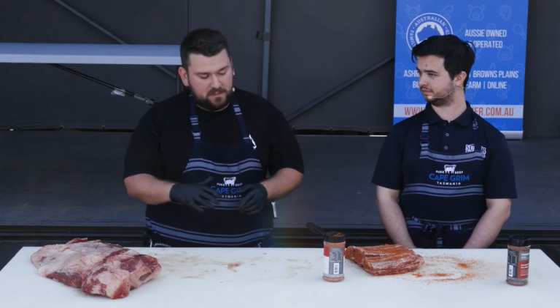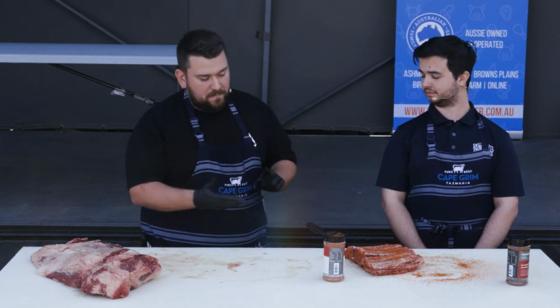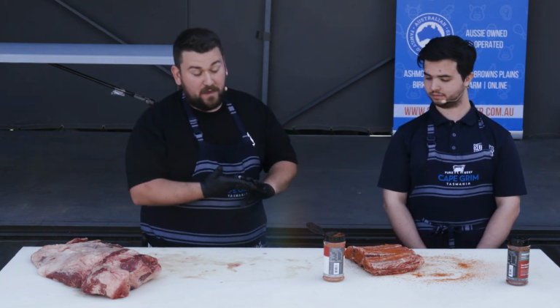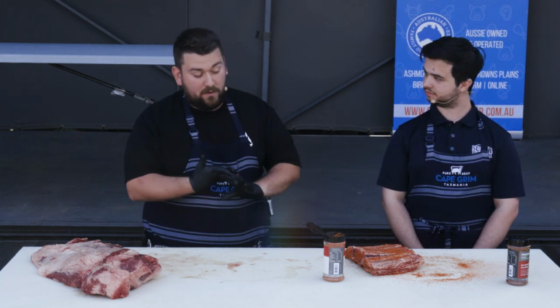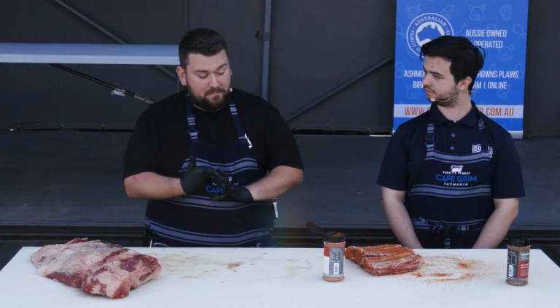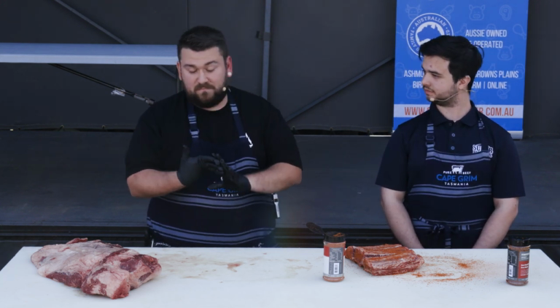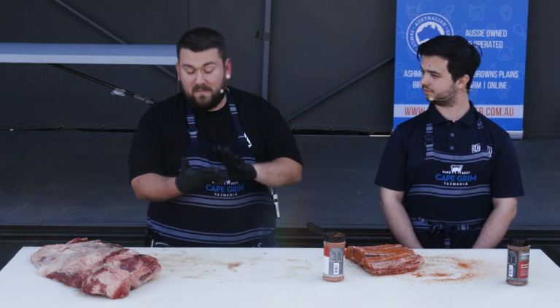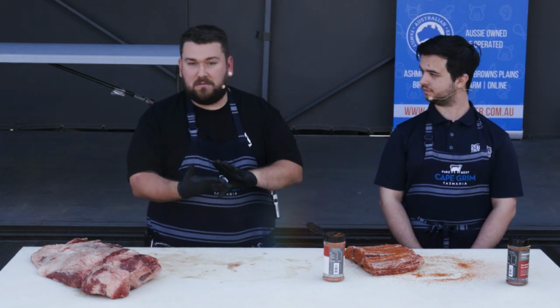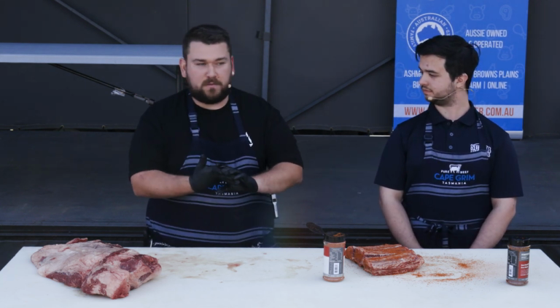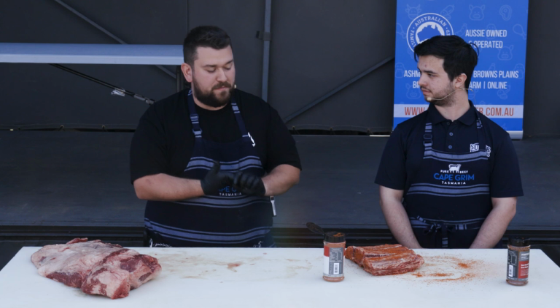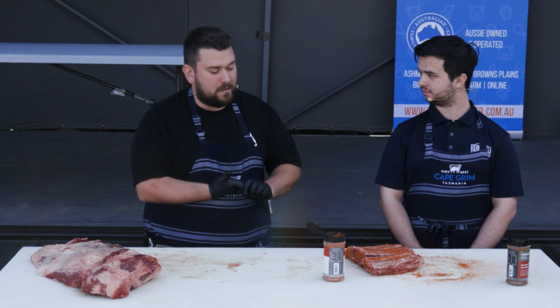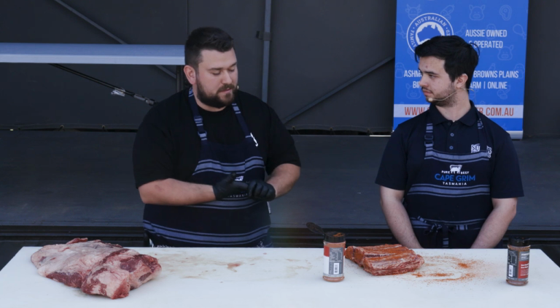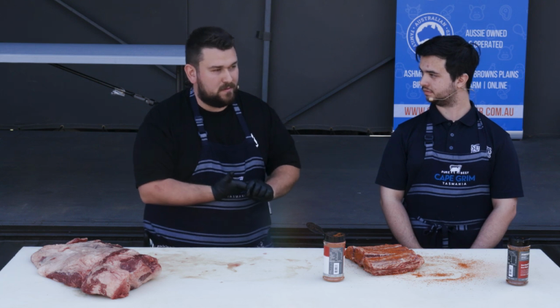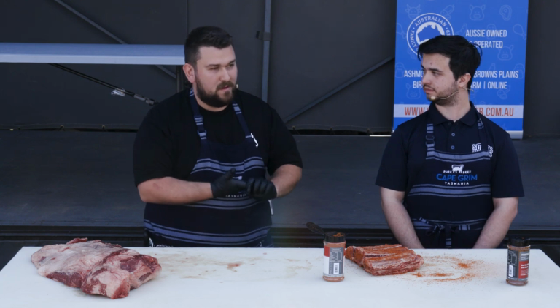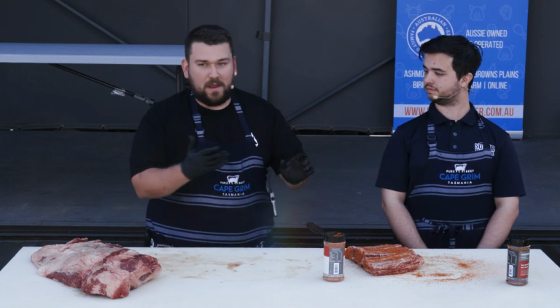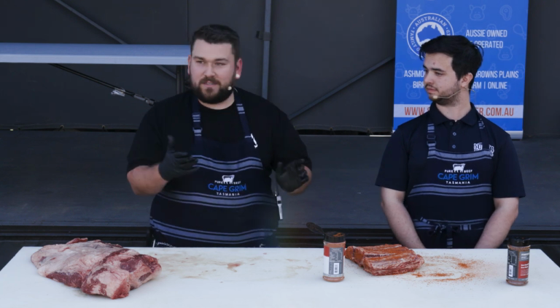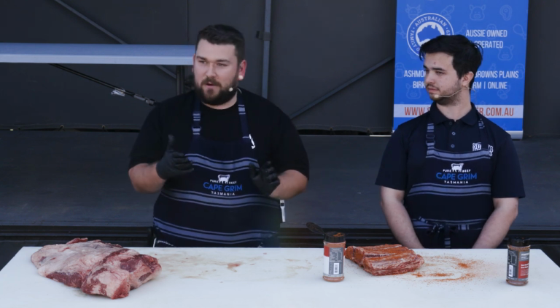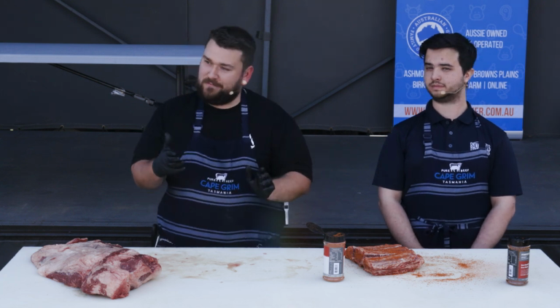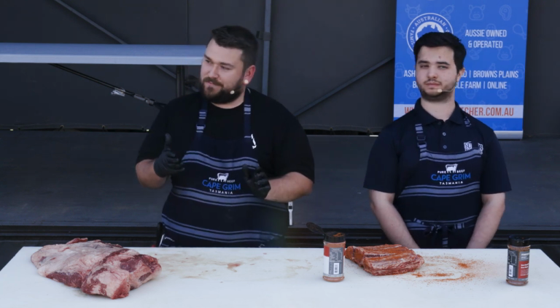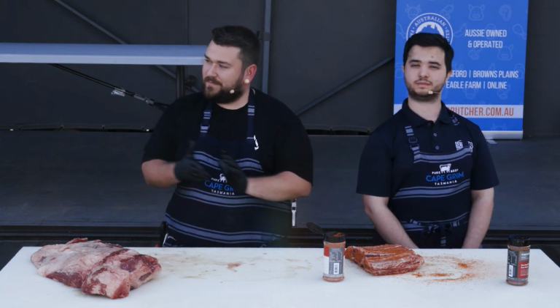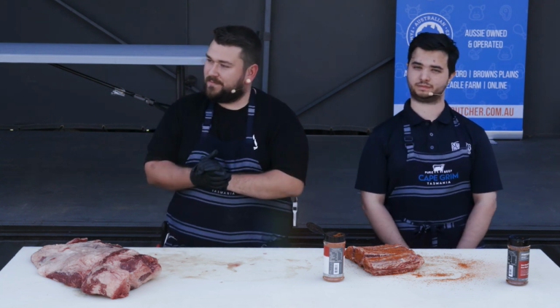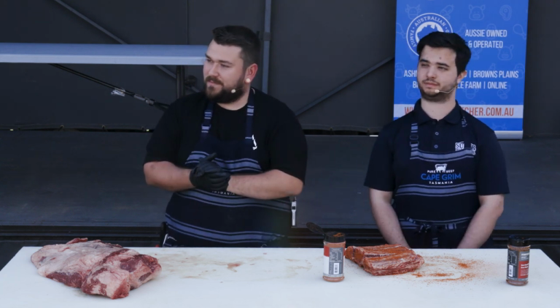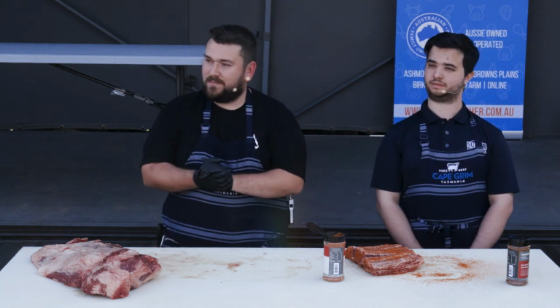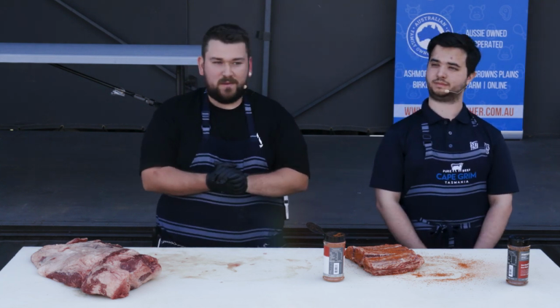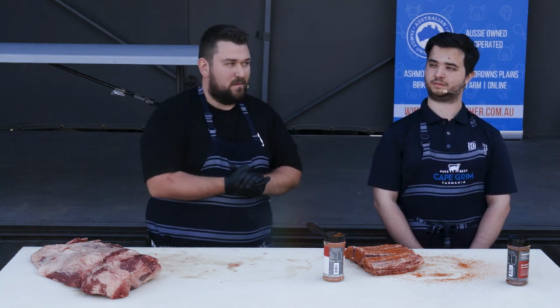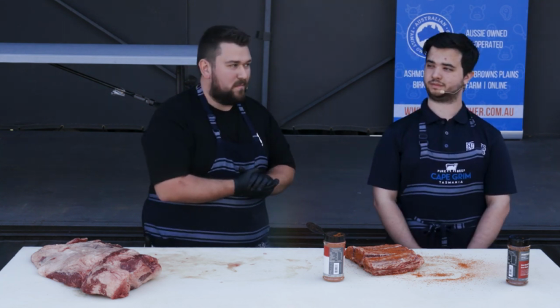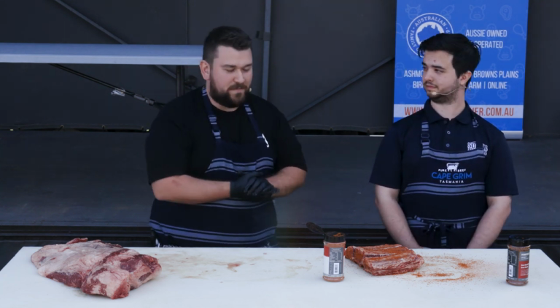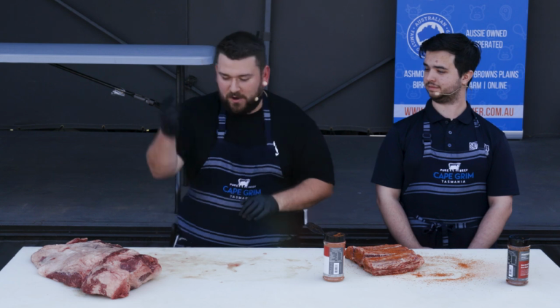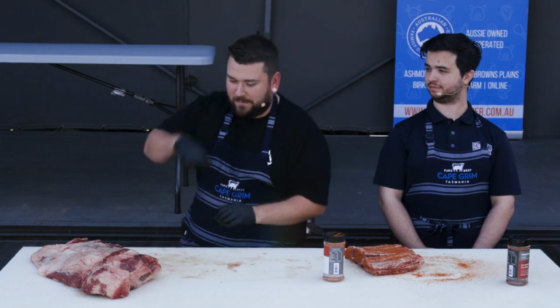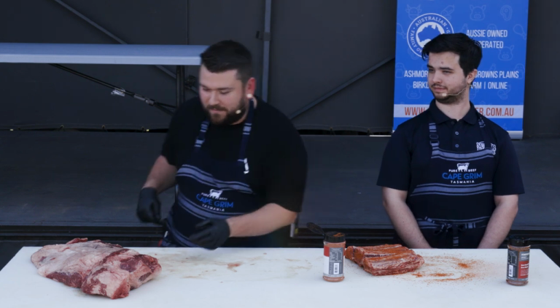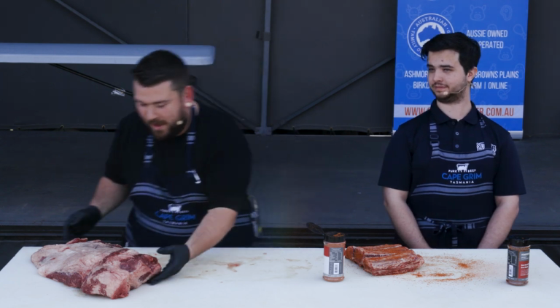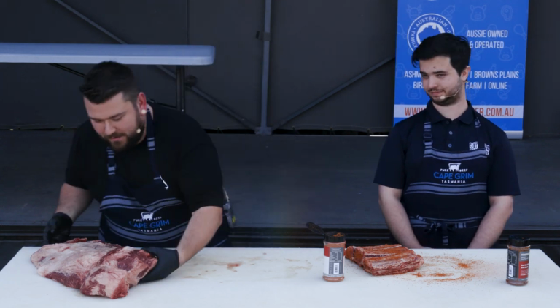So those are your three main types of rib cuts. Any questions about ribs? If you do, come up and see me at the end.